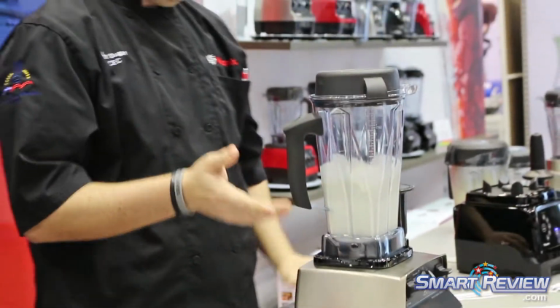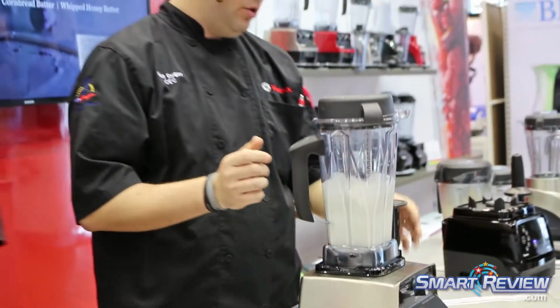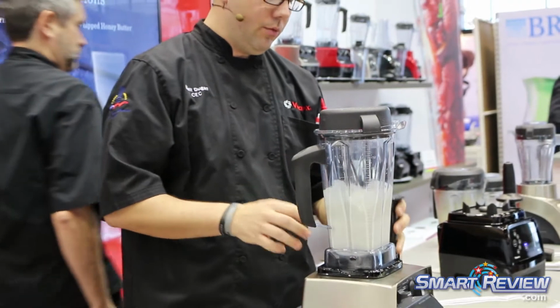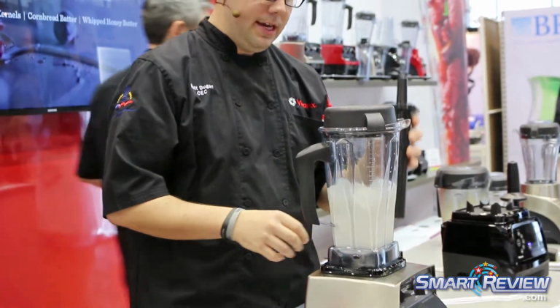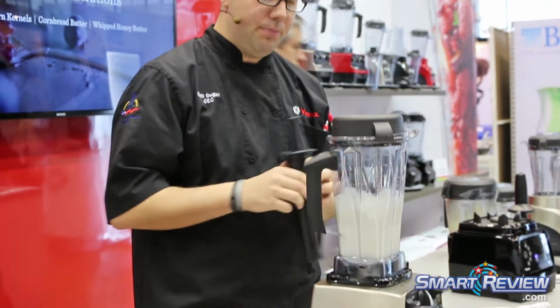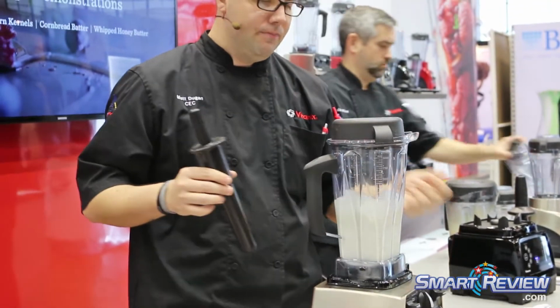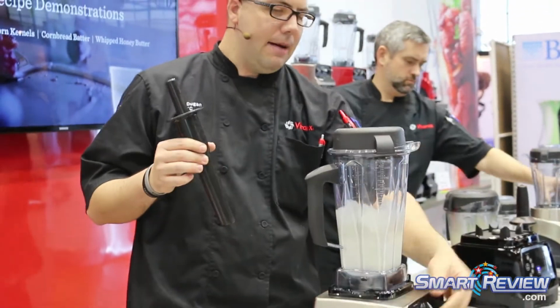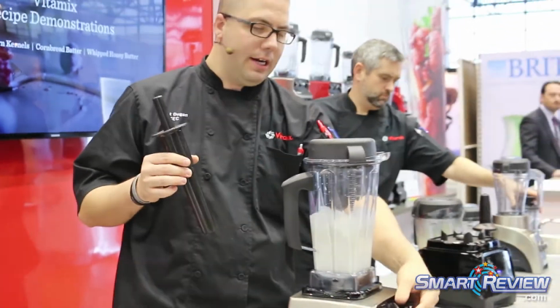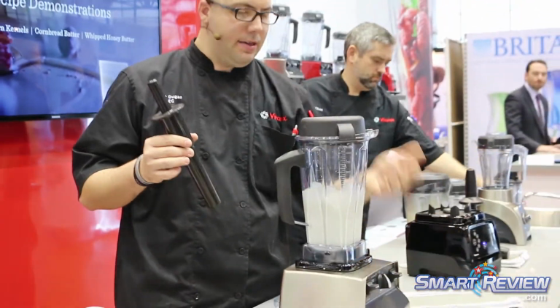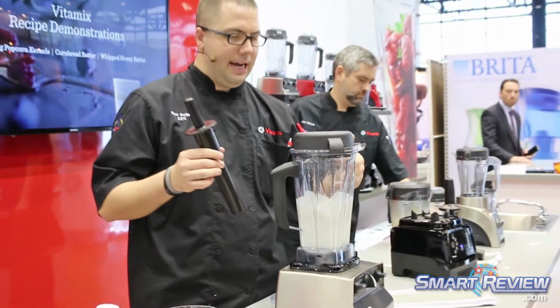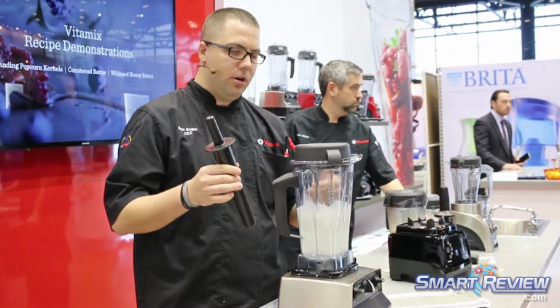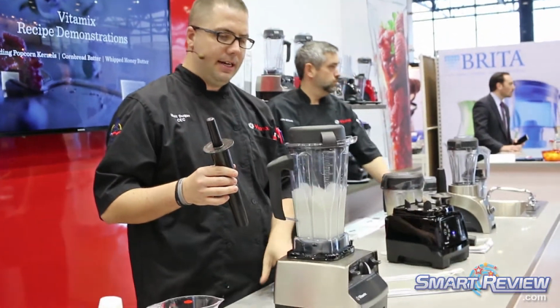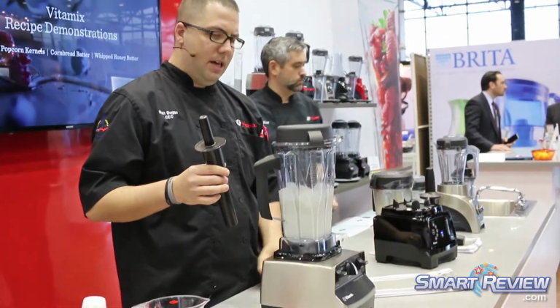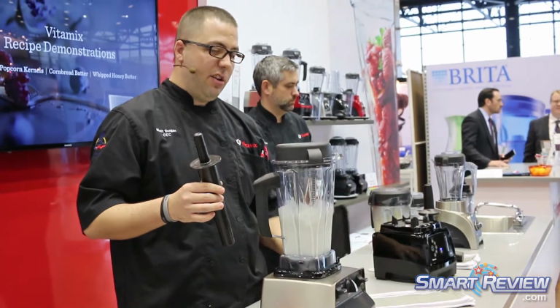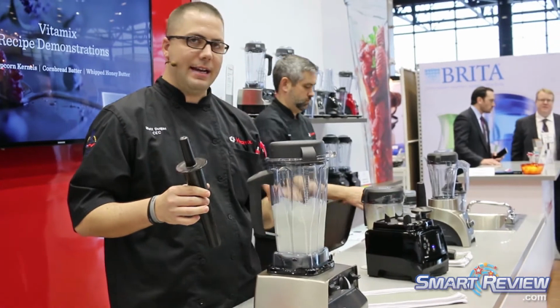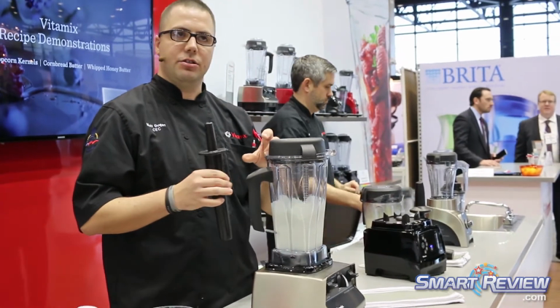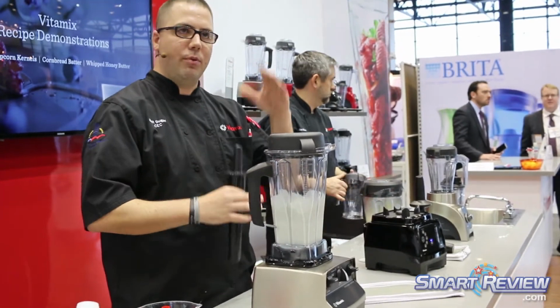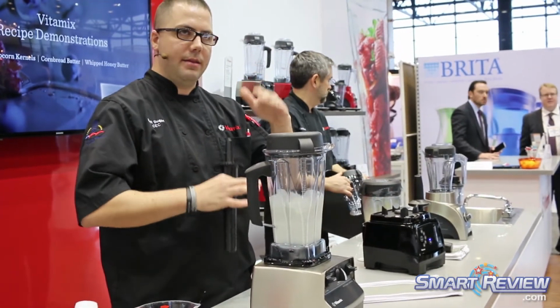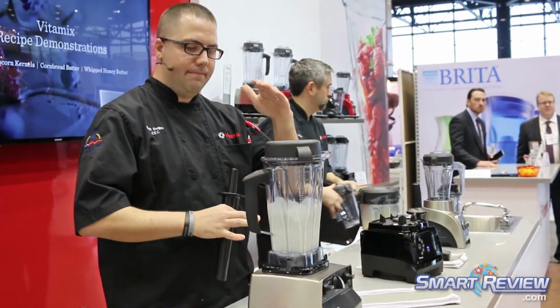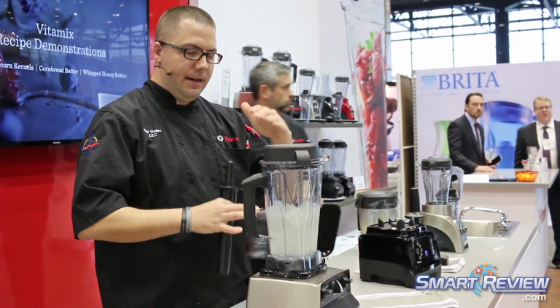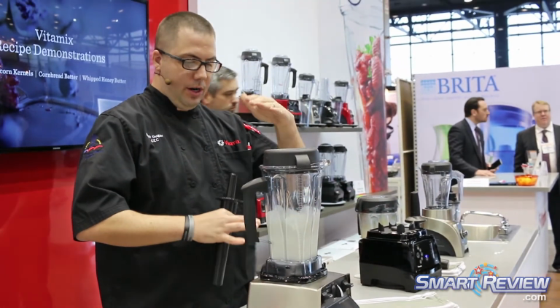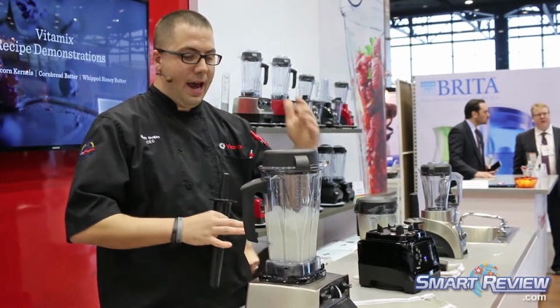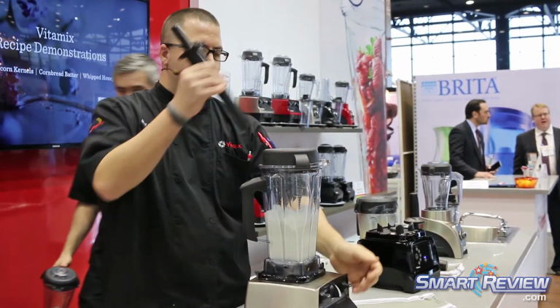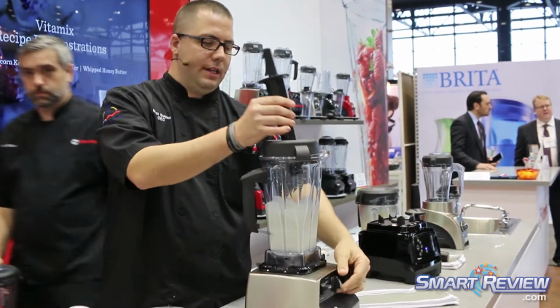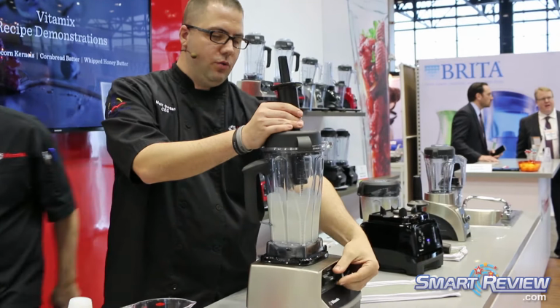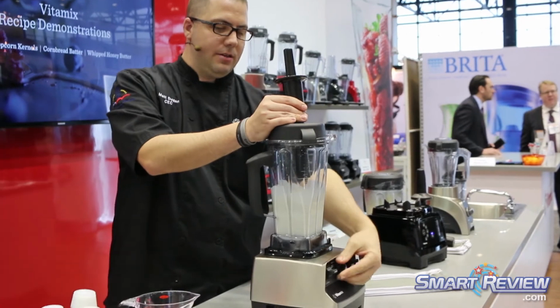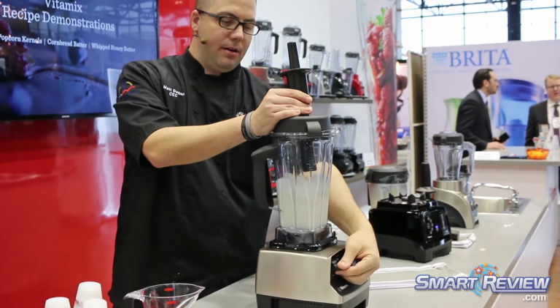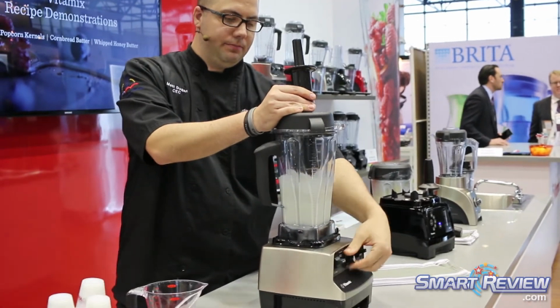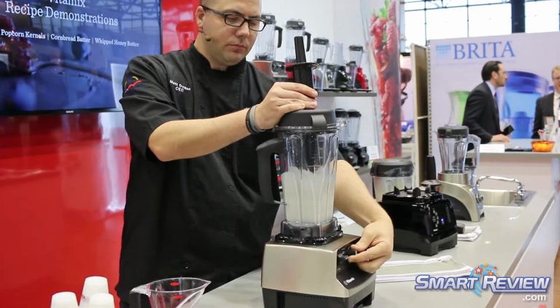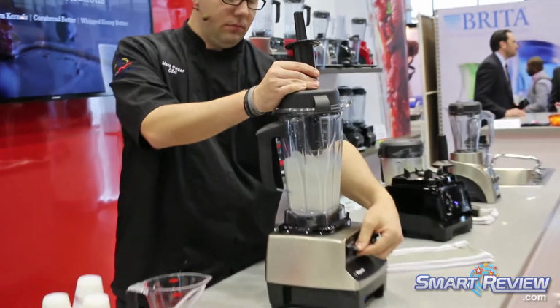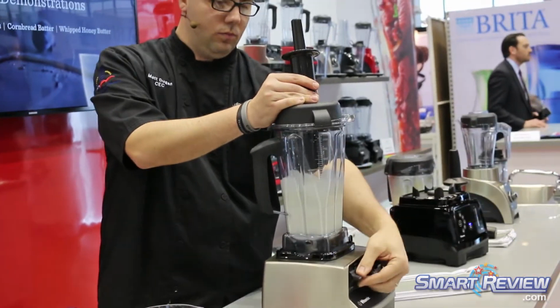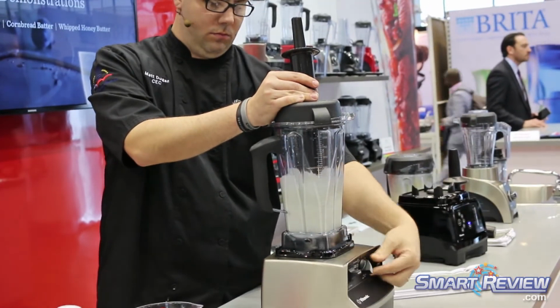But what we're going to do is we're going to remove the lid plug. We're going to get ready and then we're going to tamp this for about another 30 seconds to start separating the cream and the whey to get our butter.